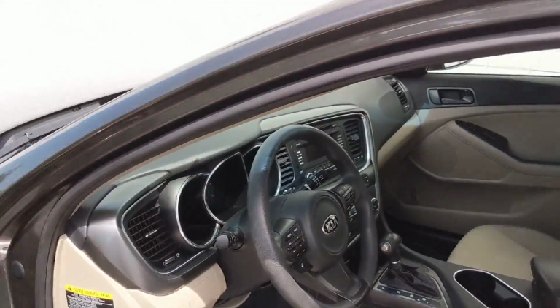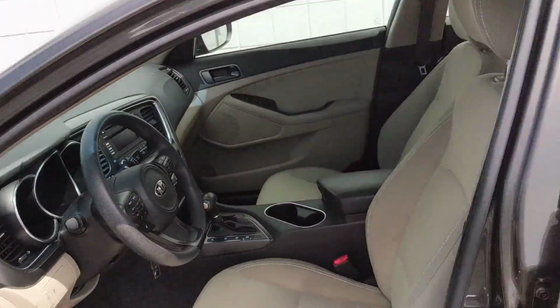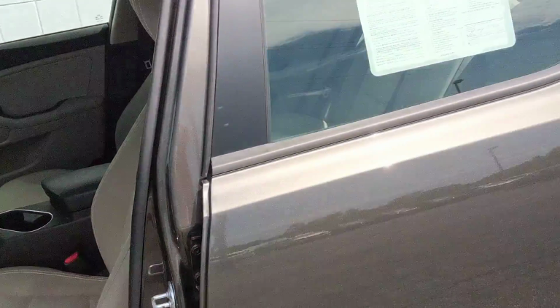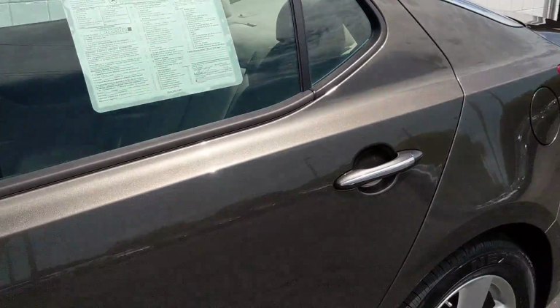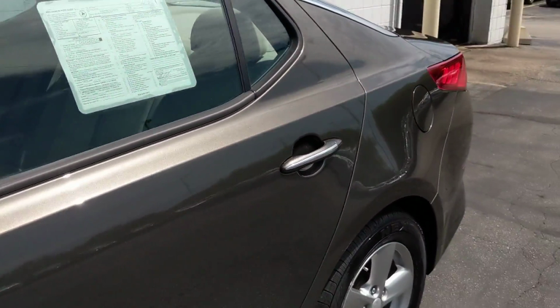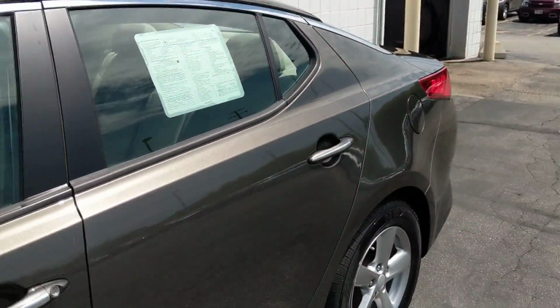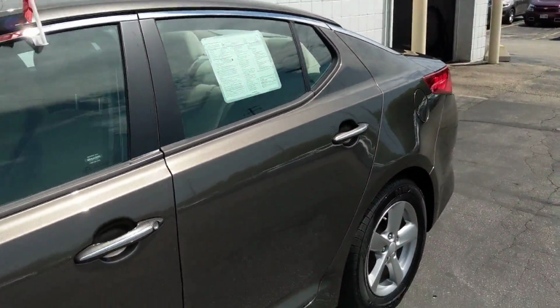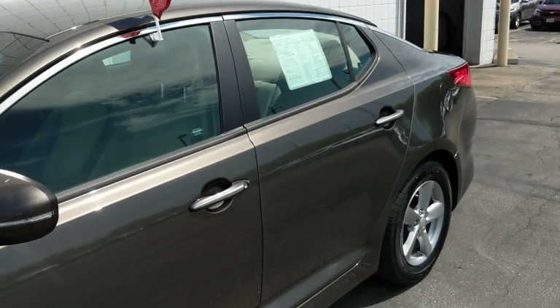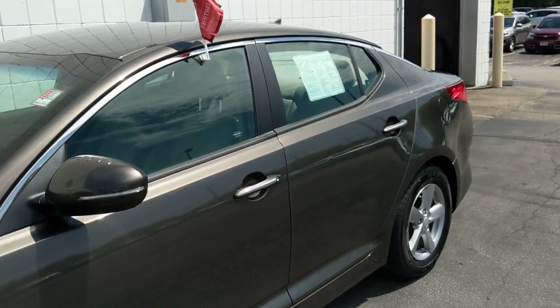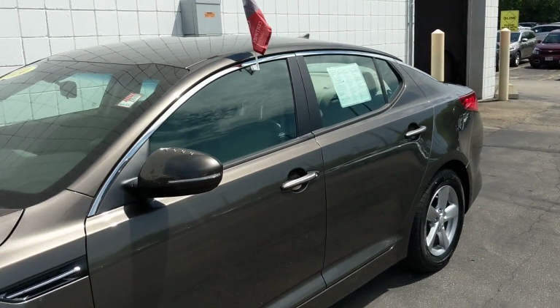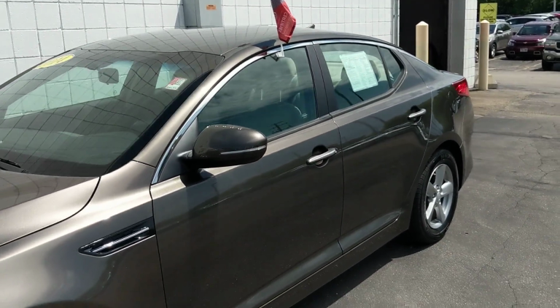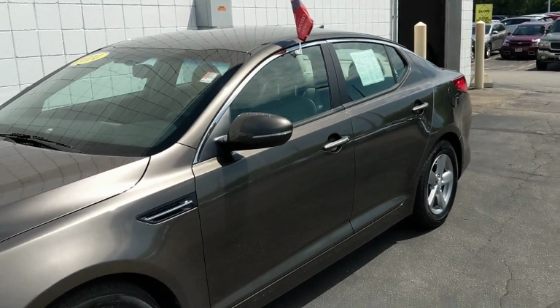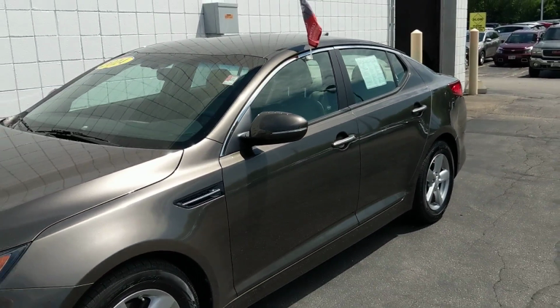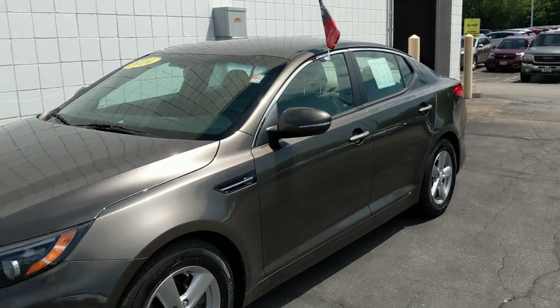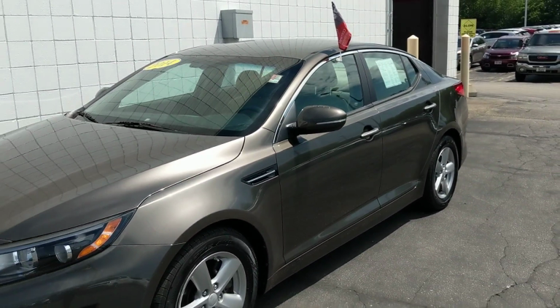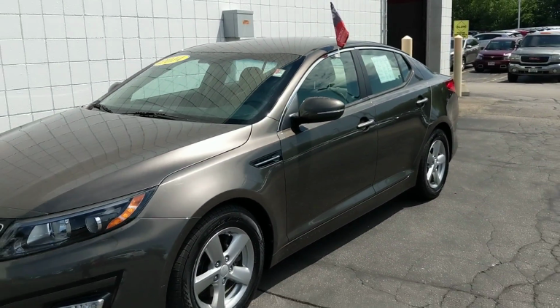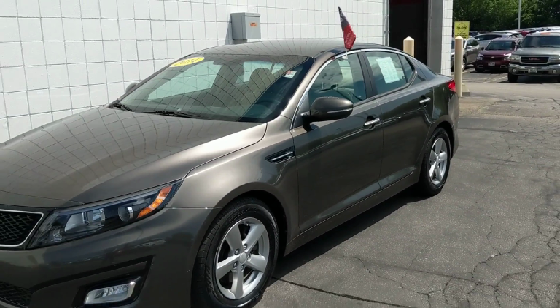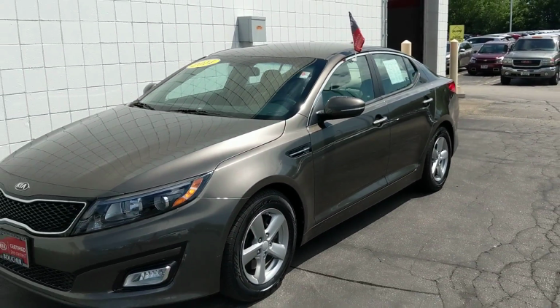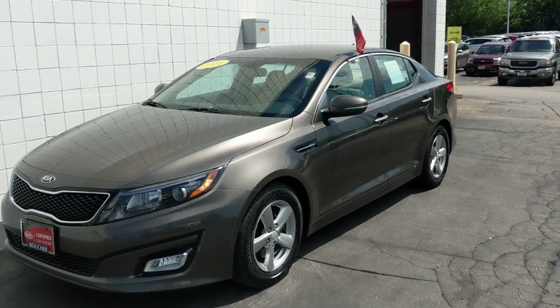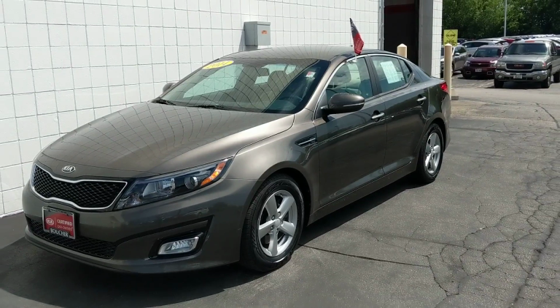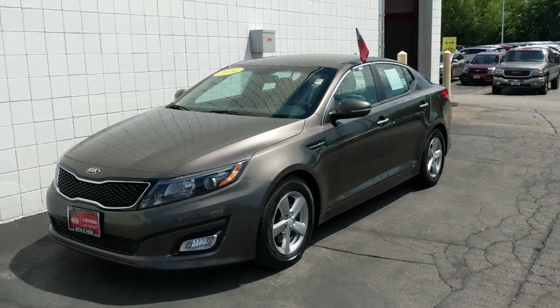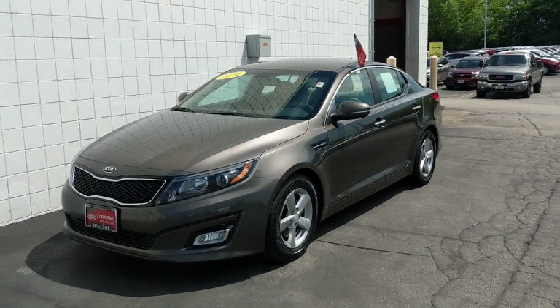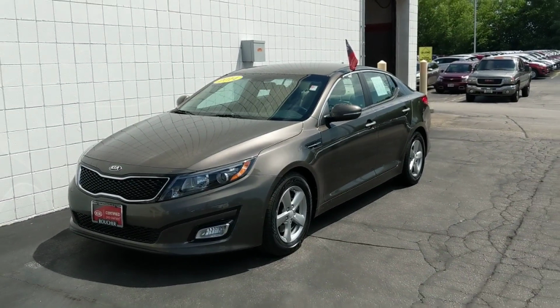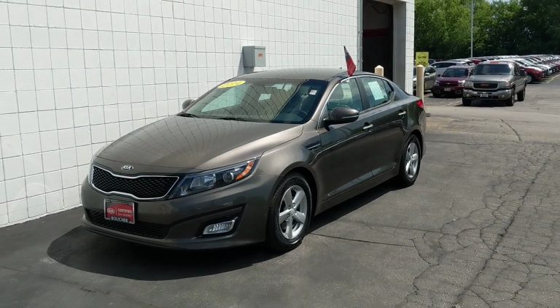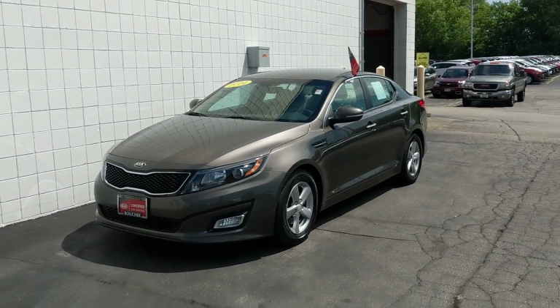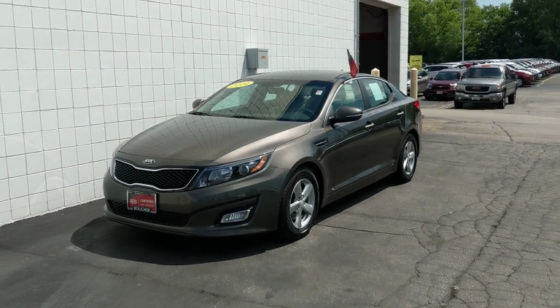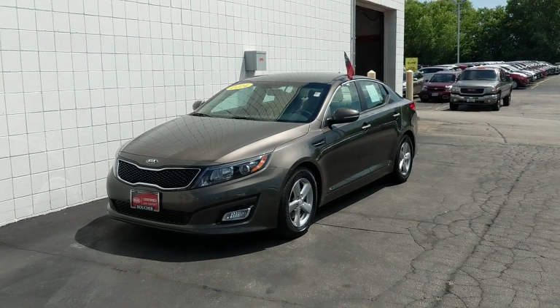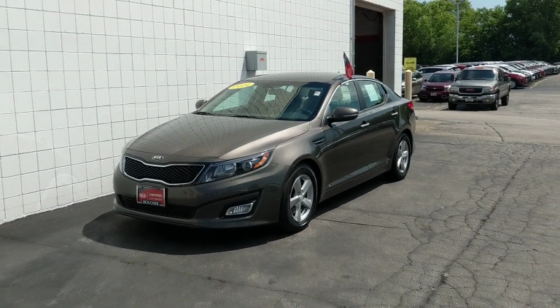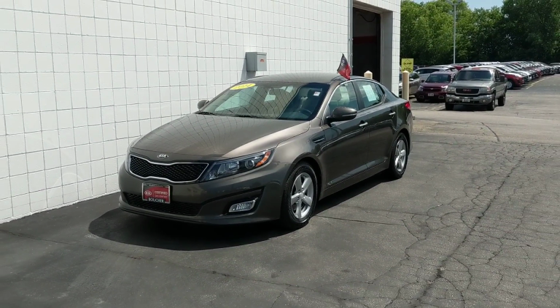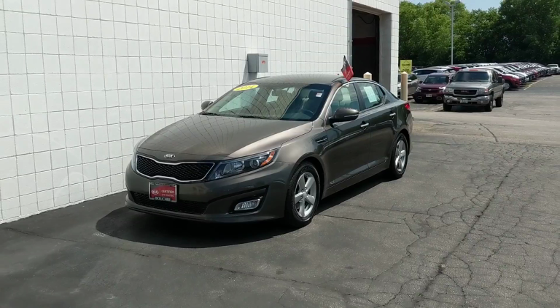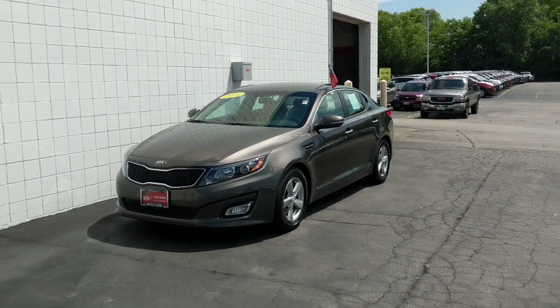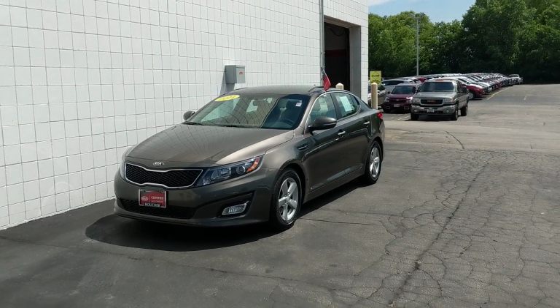Plus more. This vehicle is priced to sell and won't last long, so please call today and schedule a test drive. We can get you great low payments — we have one of our 25 lenders. Our phone number is 414-357-2000. Thank you for choosing Boucher.